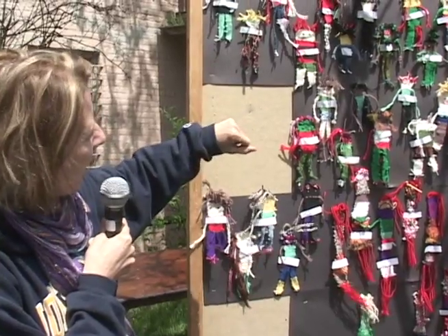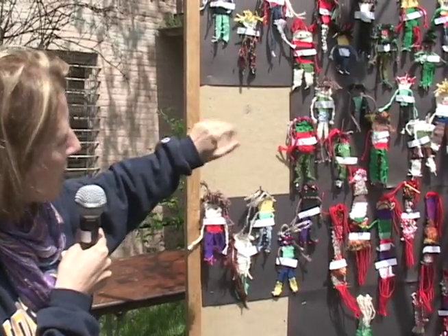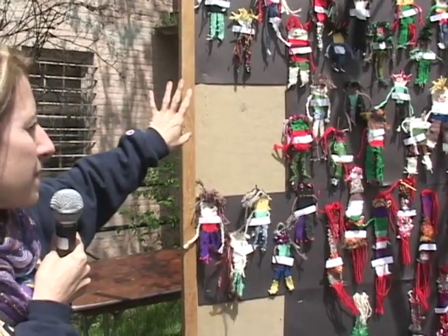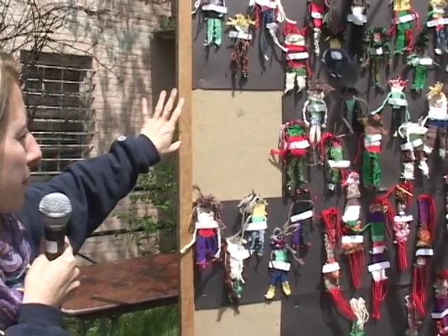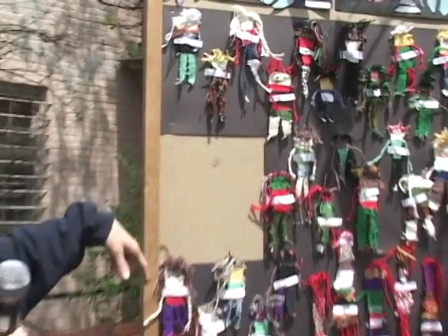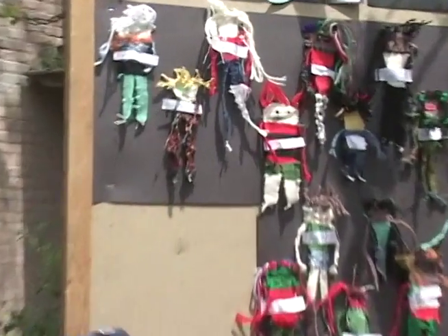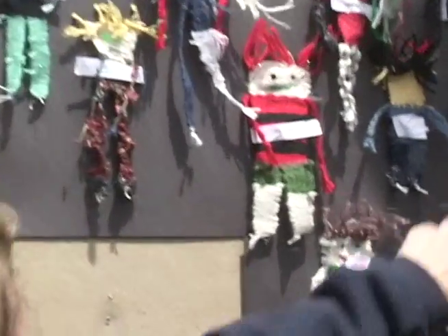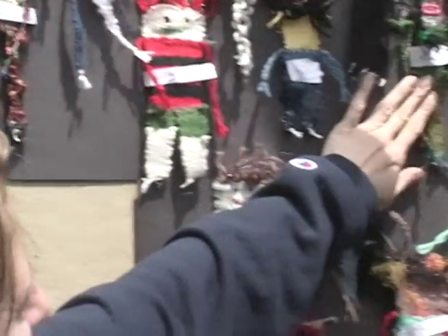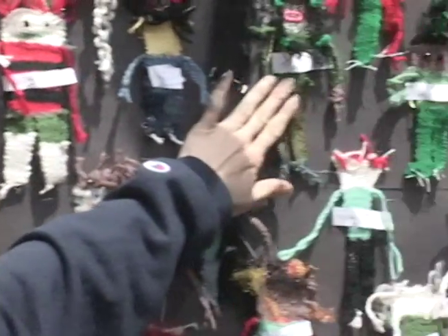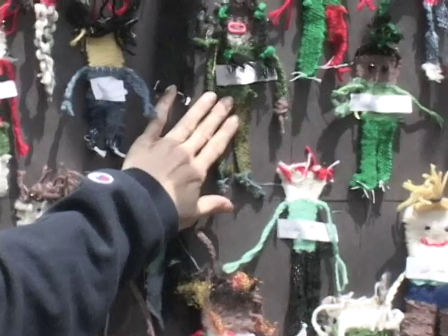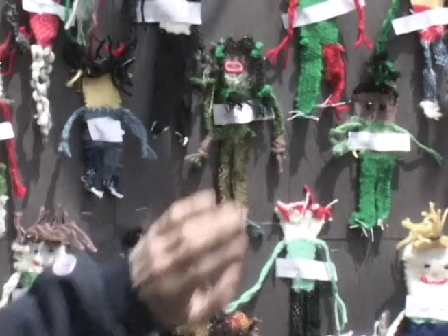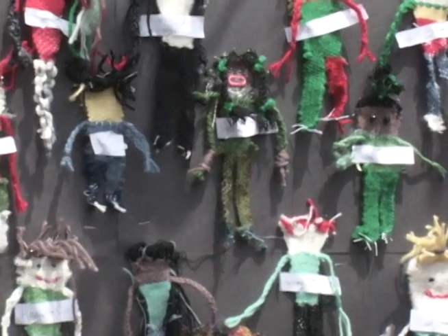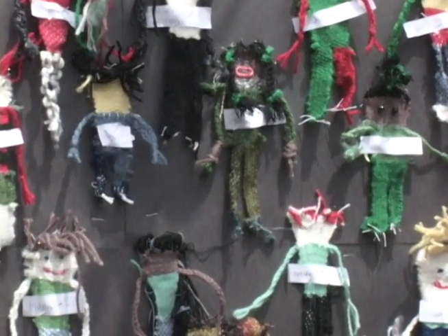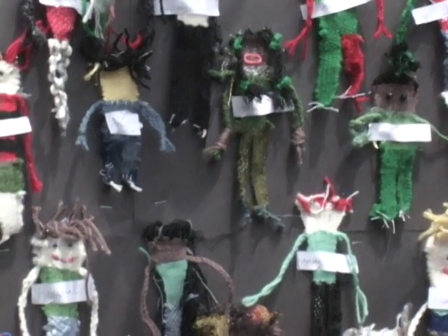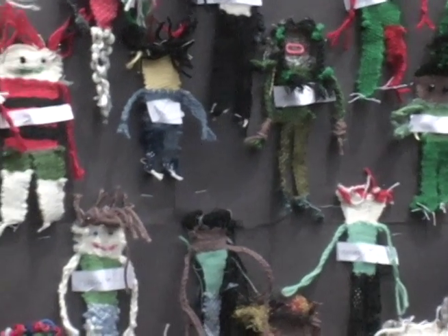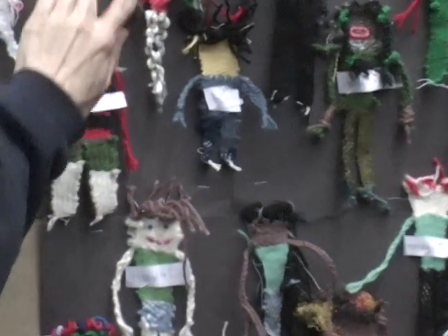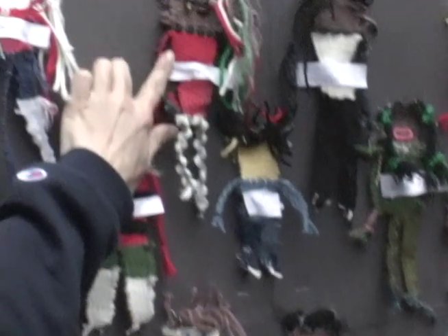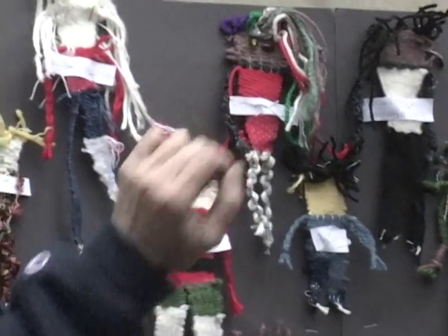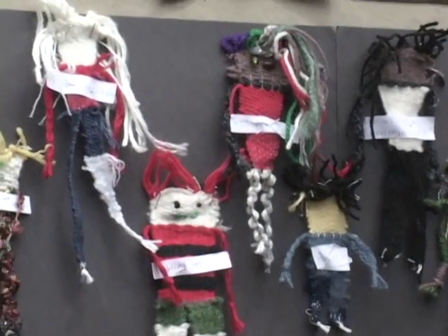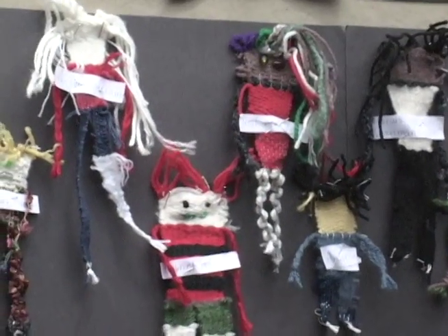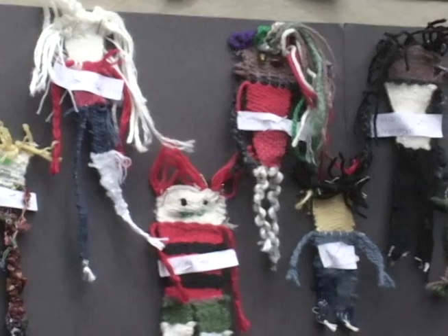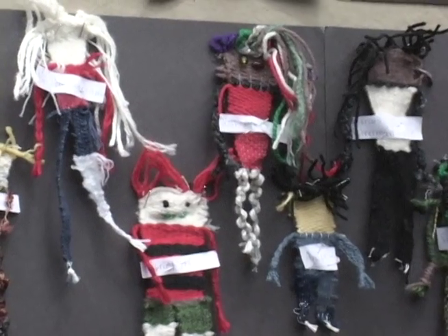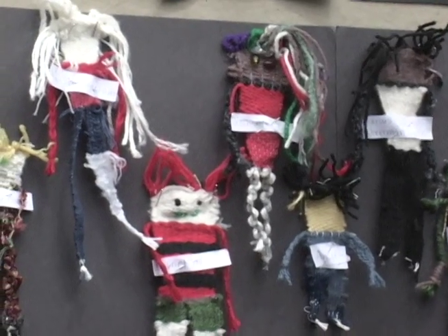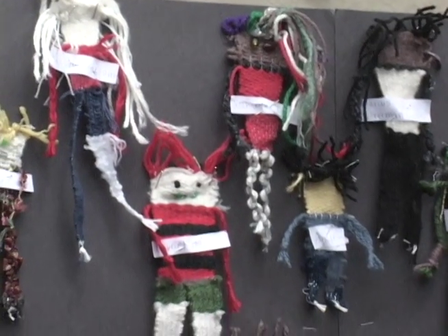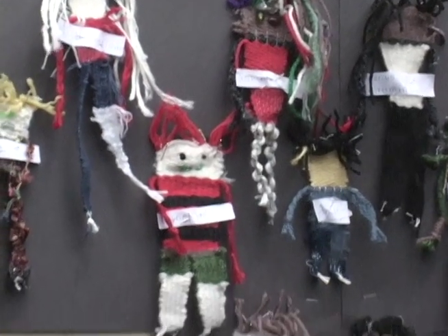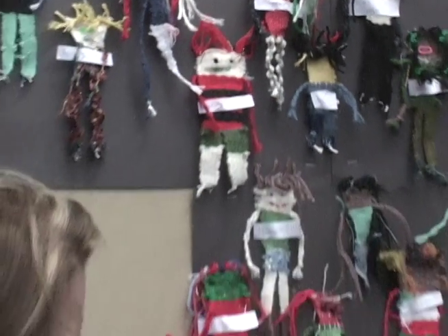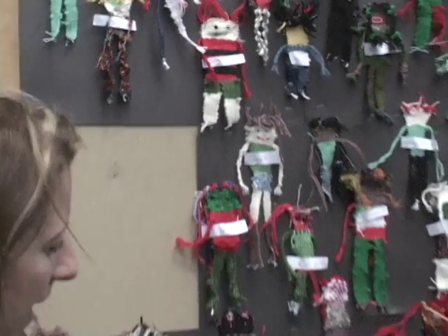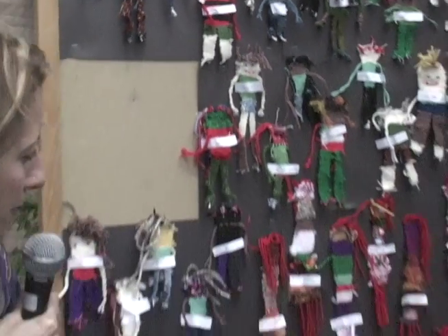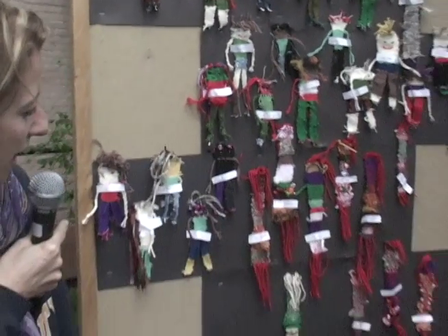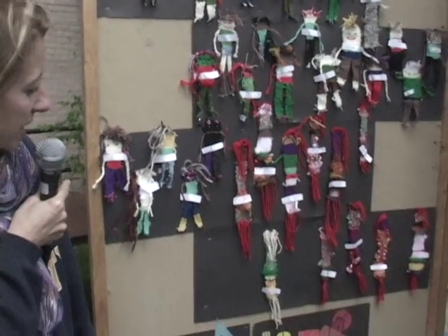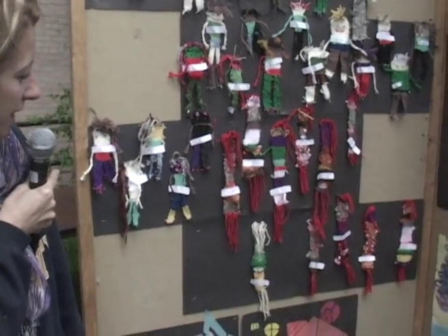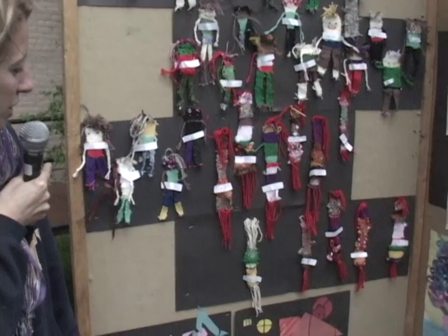Some of them made the woven figures look like themselves, and some did more fantasy-like people. The first graders just did free form weaving, and they could embellish that with beads if they wanted to.